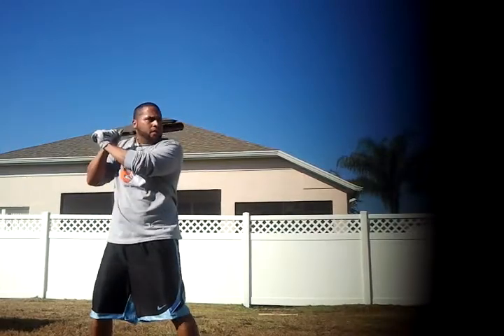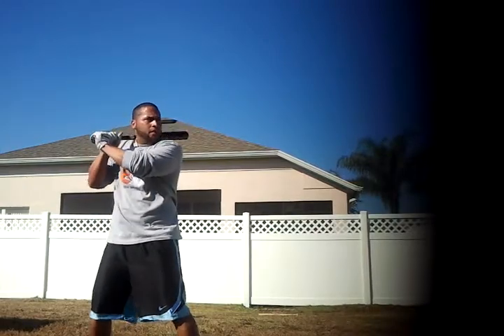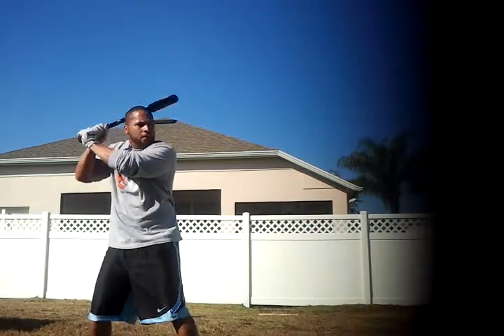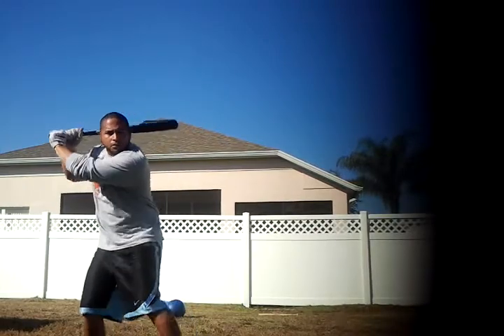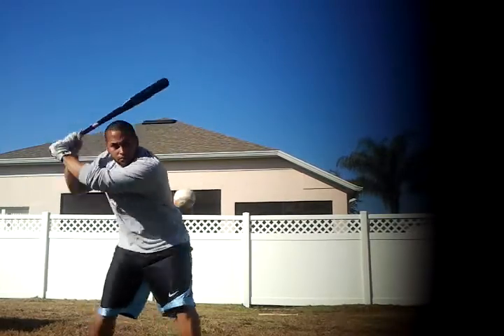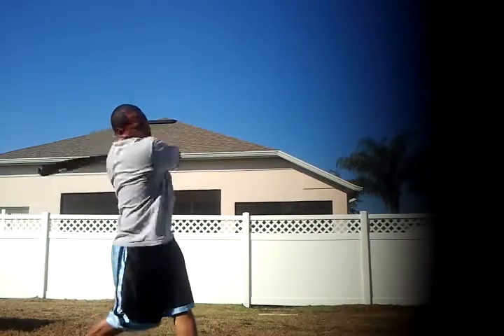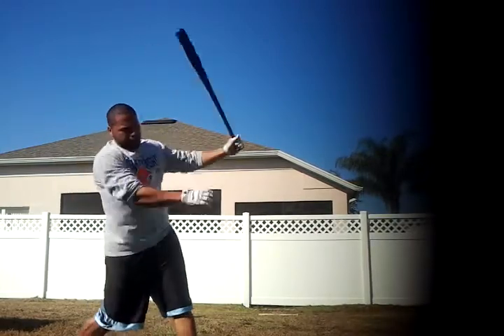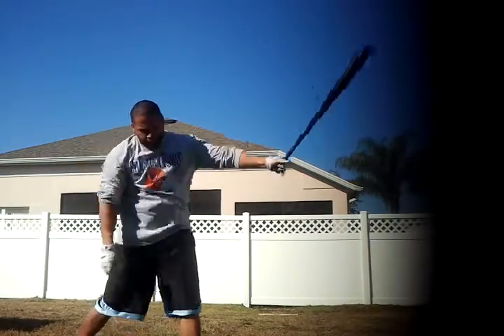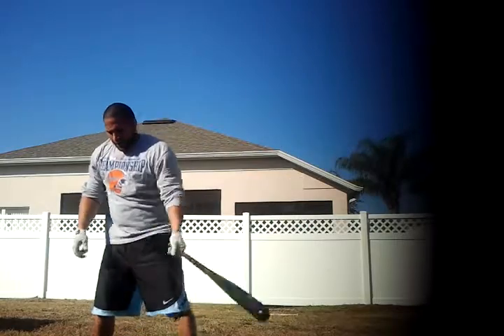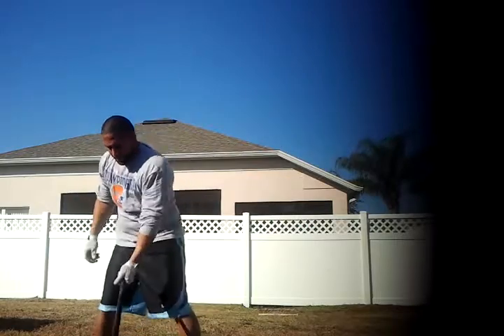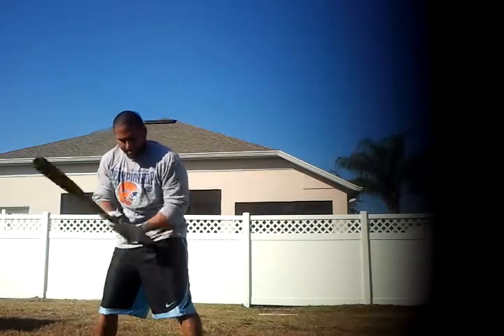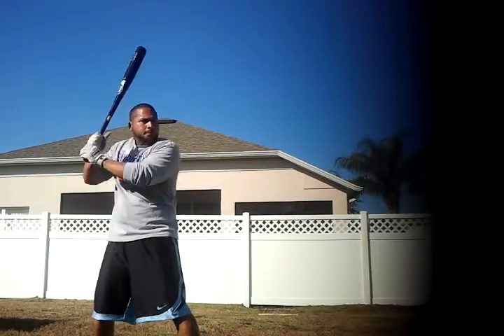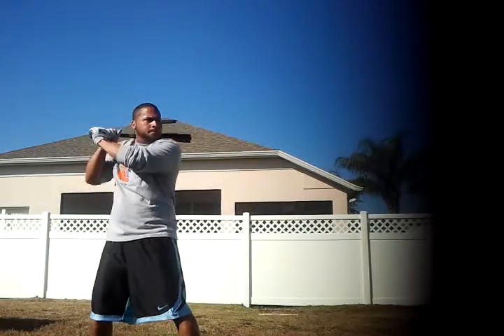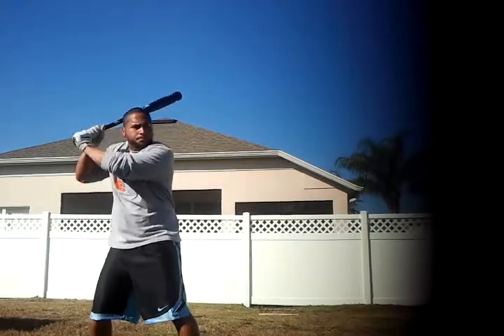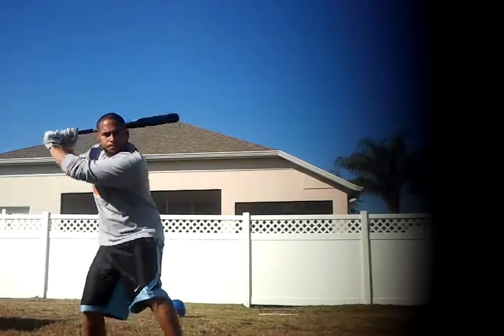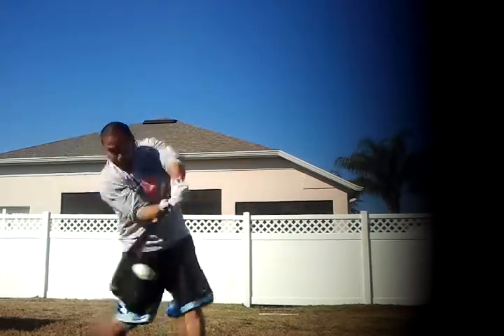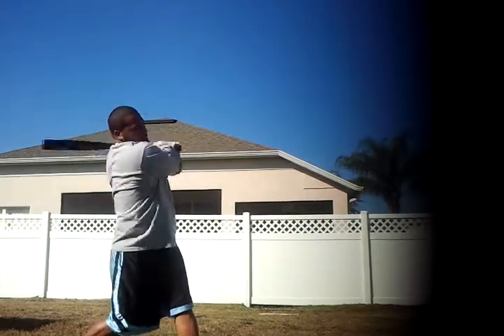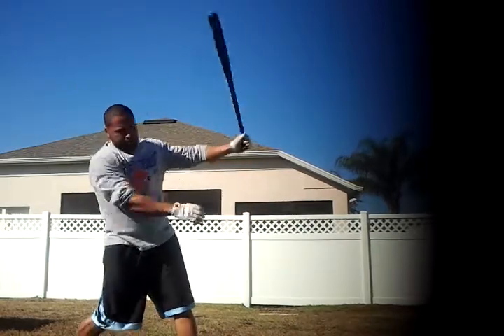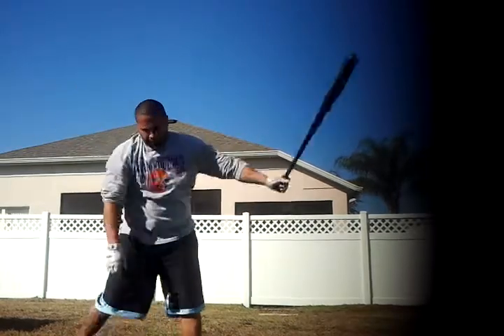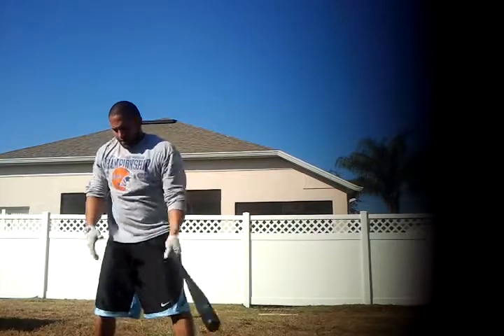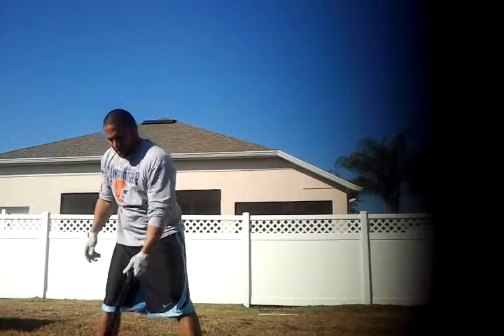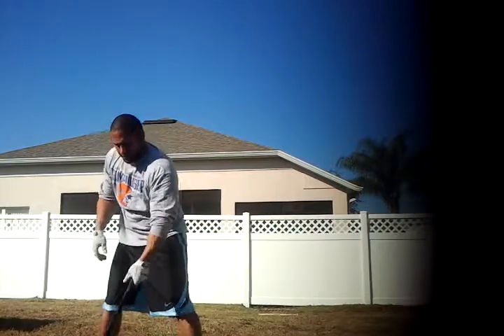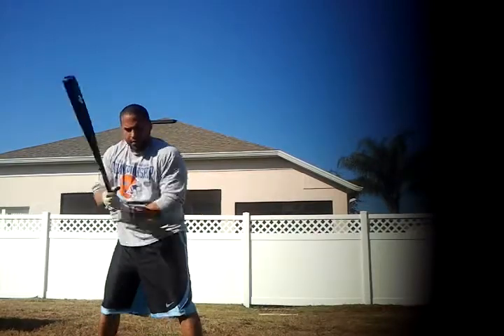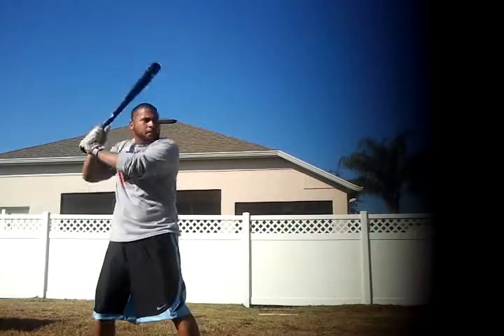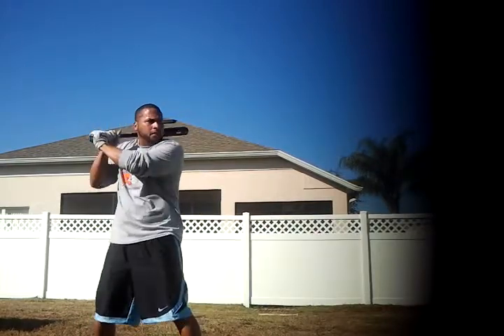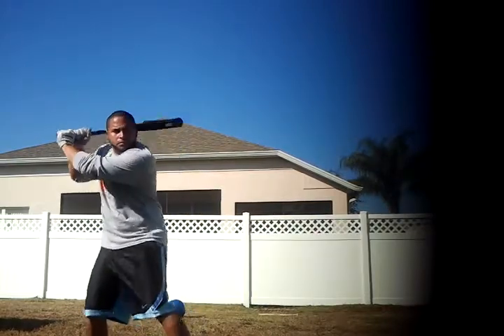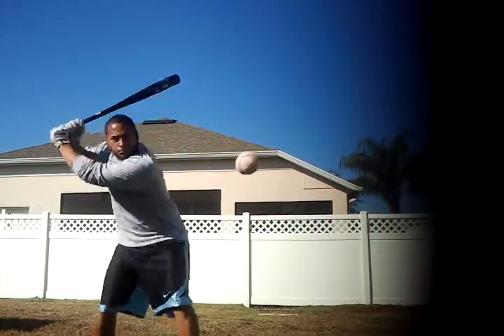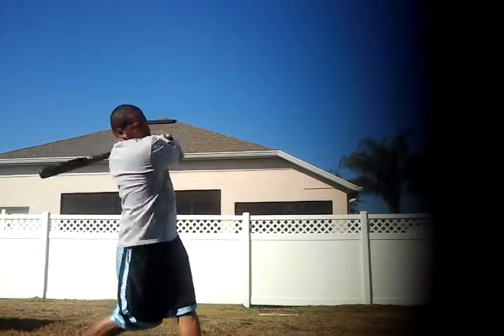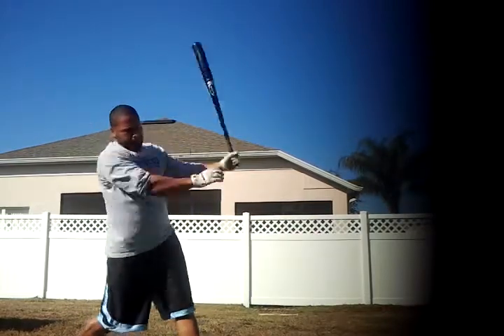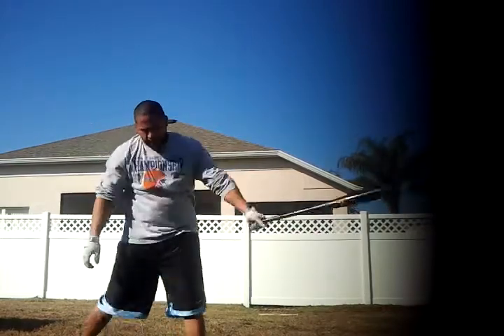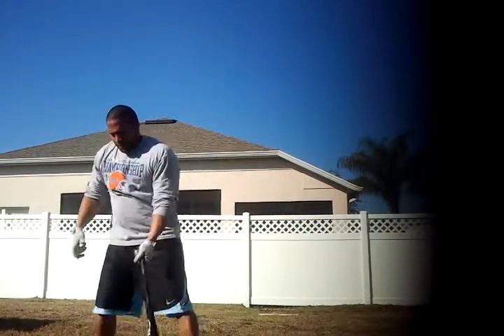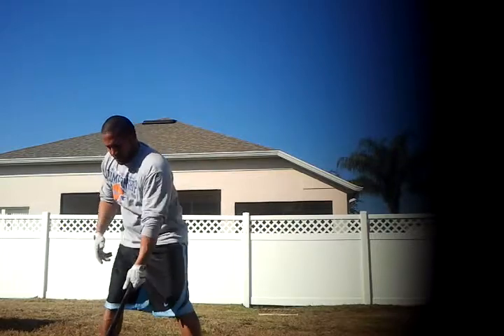Just take a peek at his head. Look at his eyes. Really good on that one. Driving the ball.